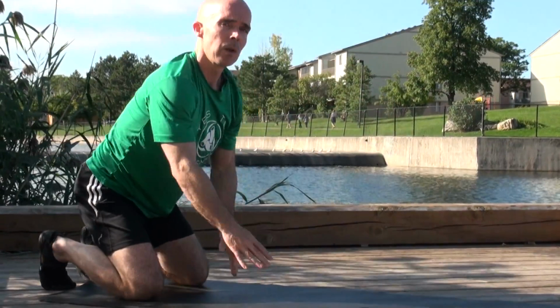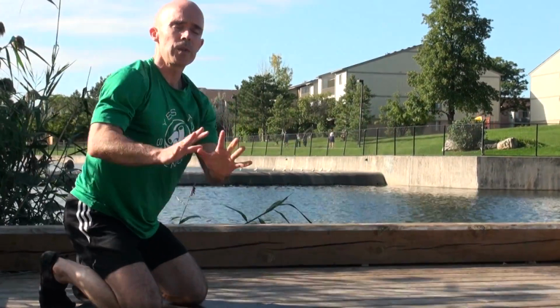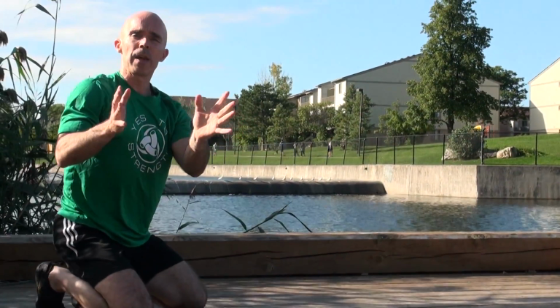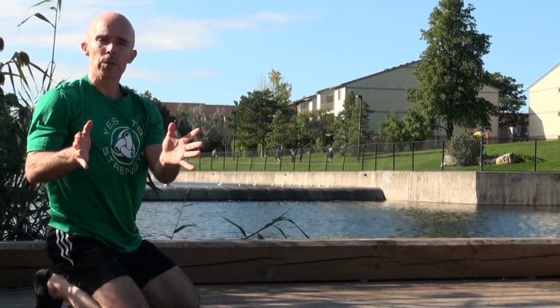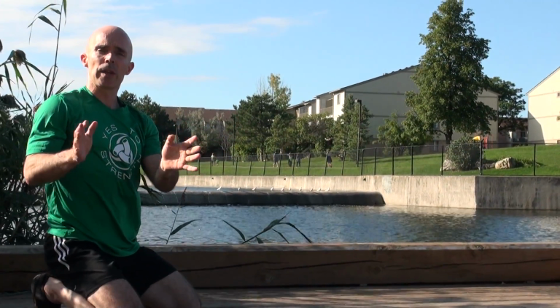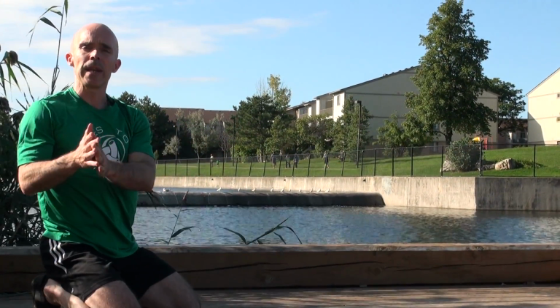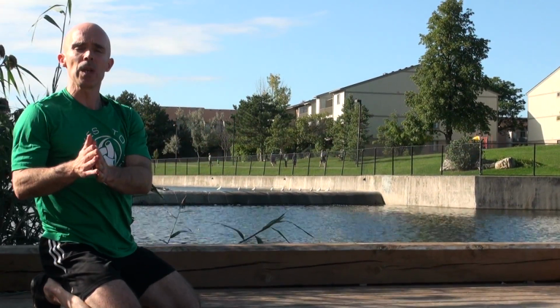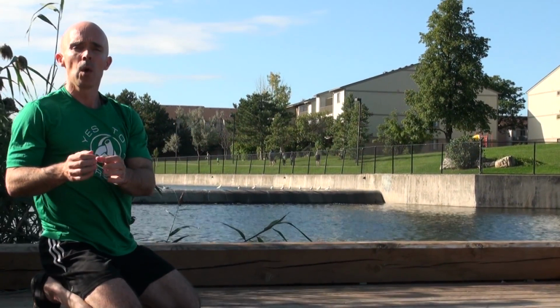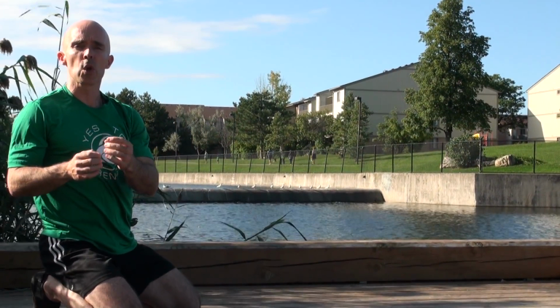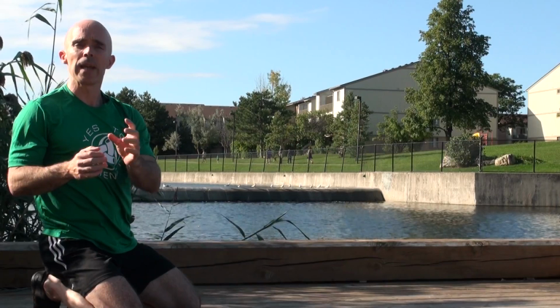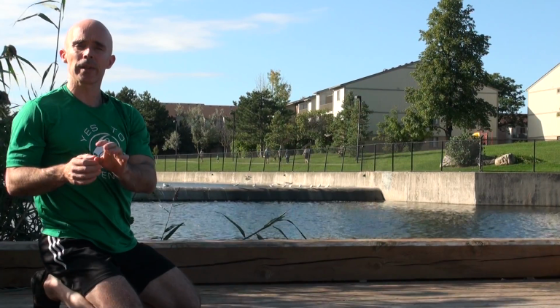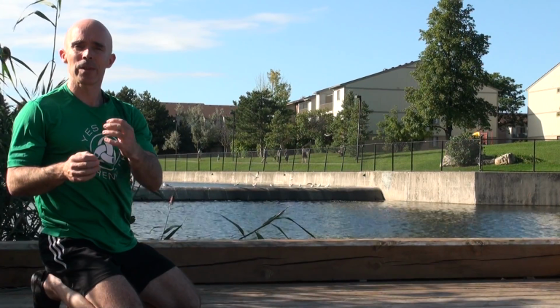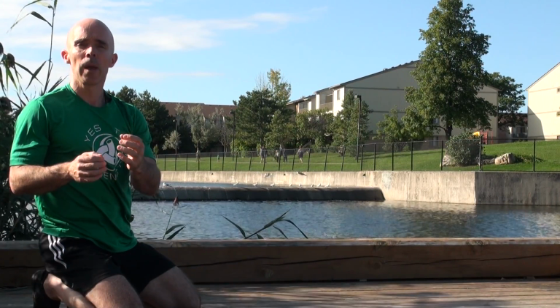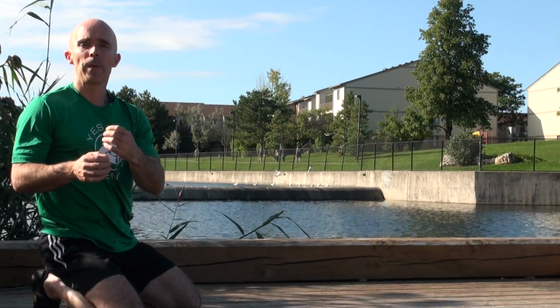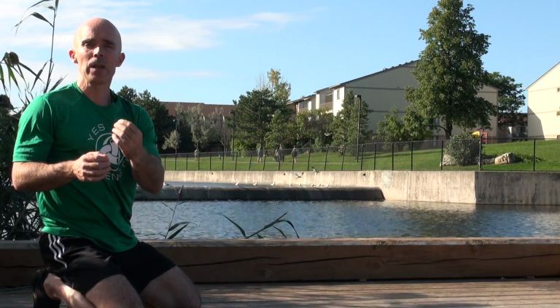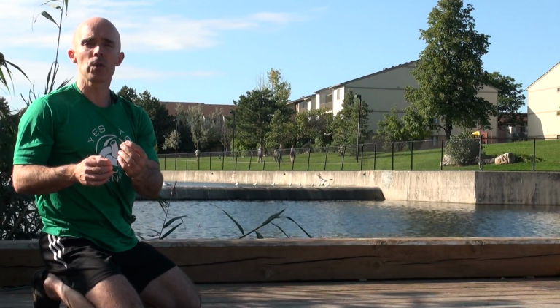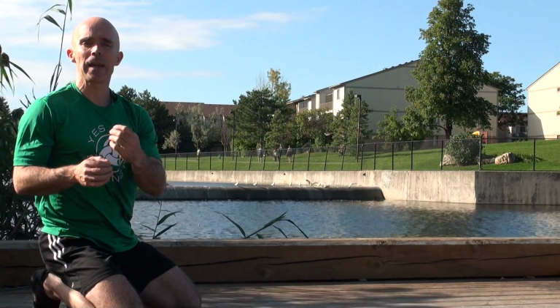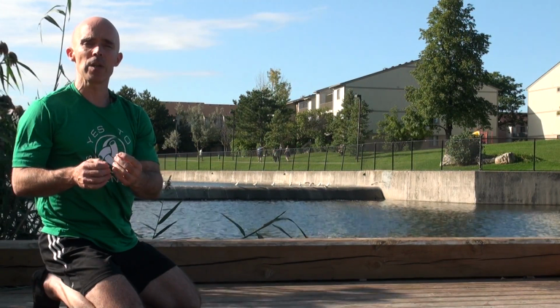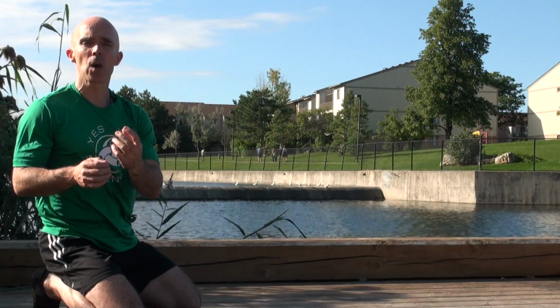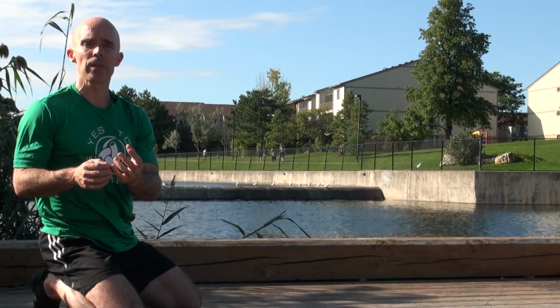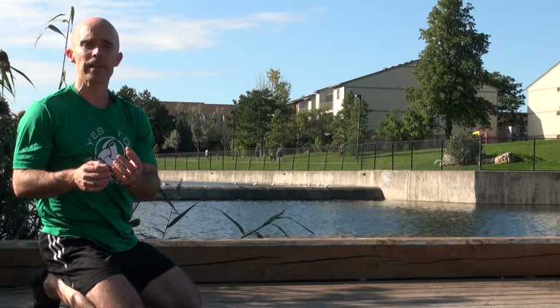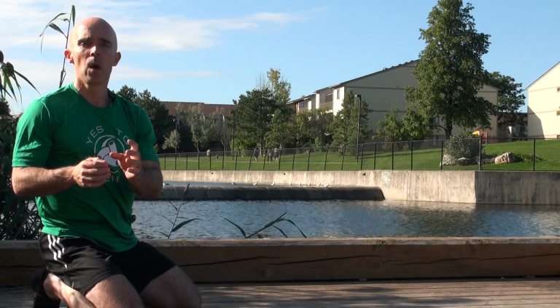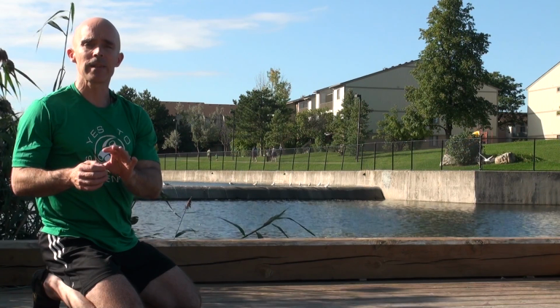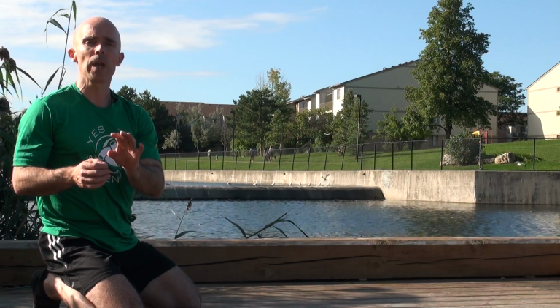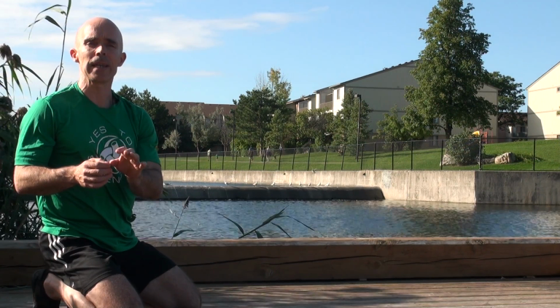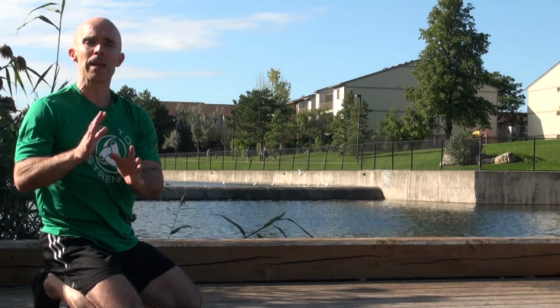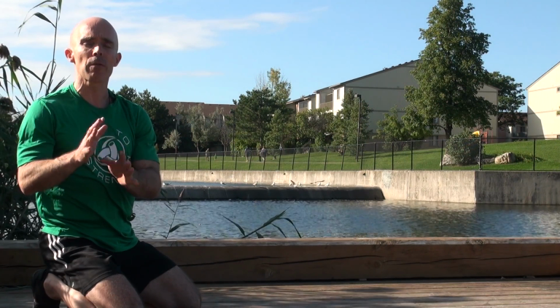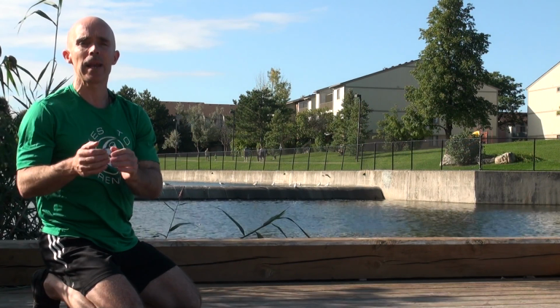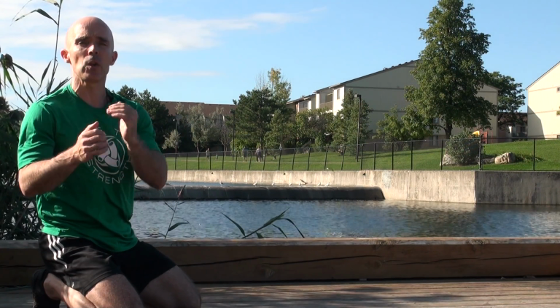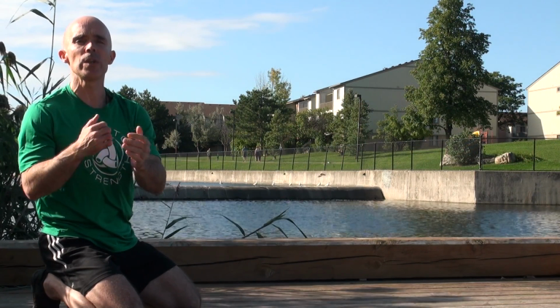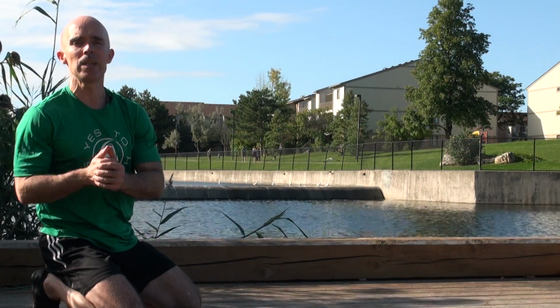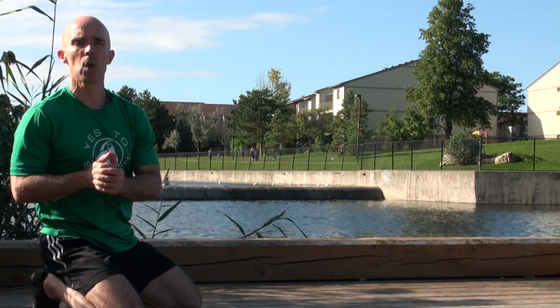This is the end of that first stage, and in the next video we will show you the next stage that introduces acceleration in the concentric phase while still working on technique and moderating and gradually increasing the eccentric loading.